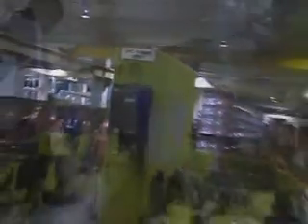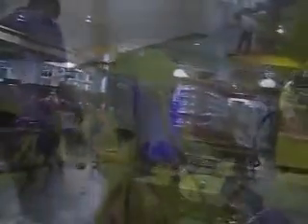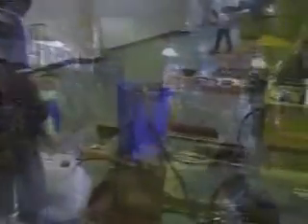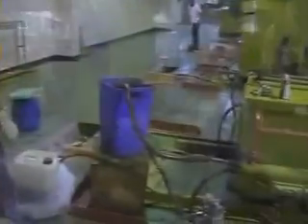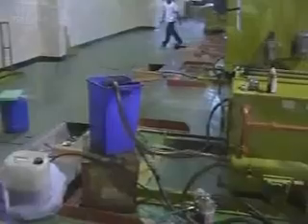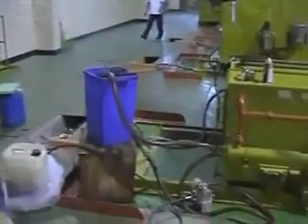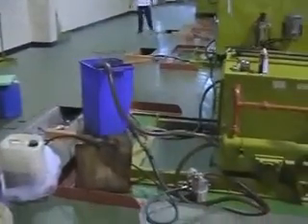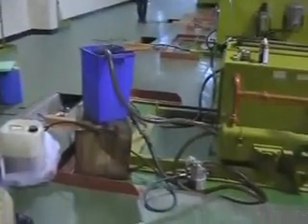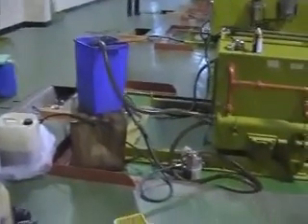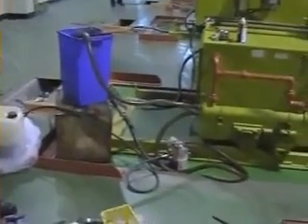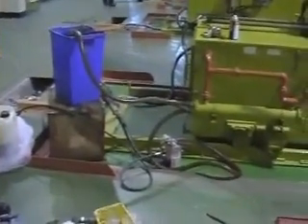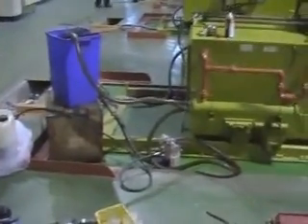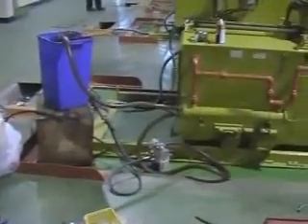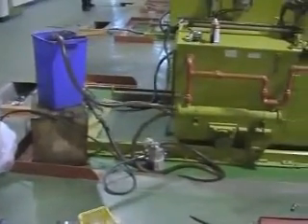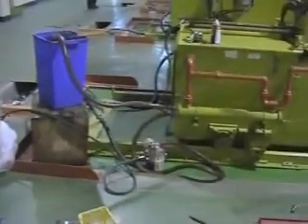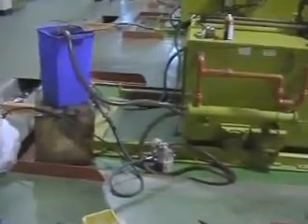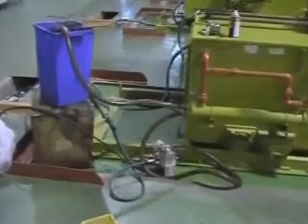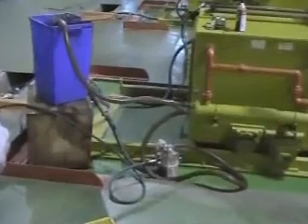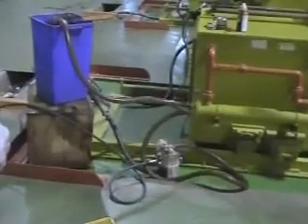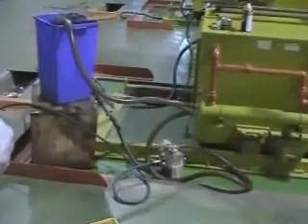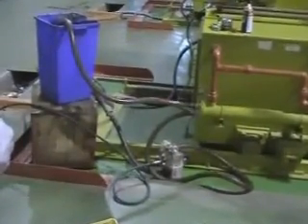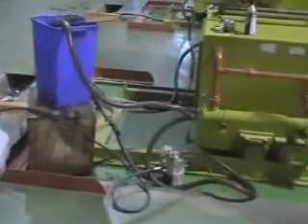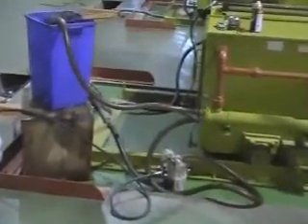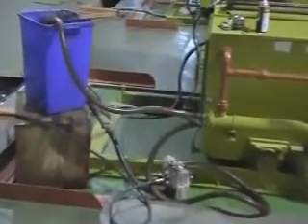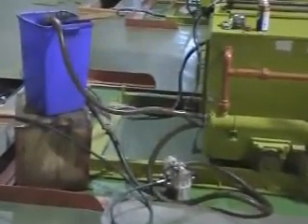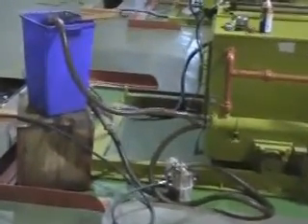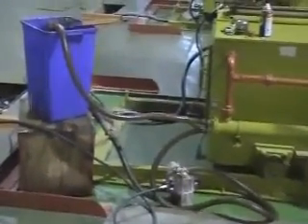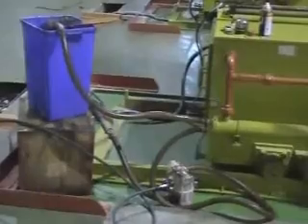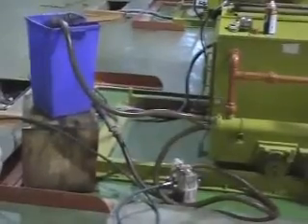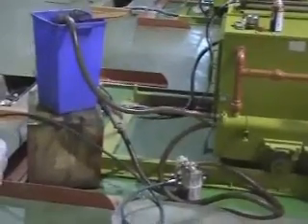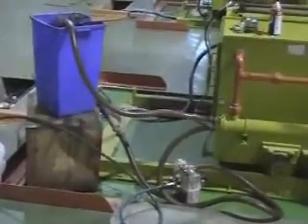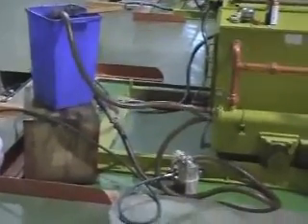At Matsushita Industrial Compressor in Shah Alam, fourteen oil coolers from eight expander and six bender machines were cleaned in just two days. Production downtime was at a minimum.